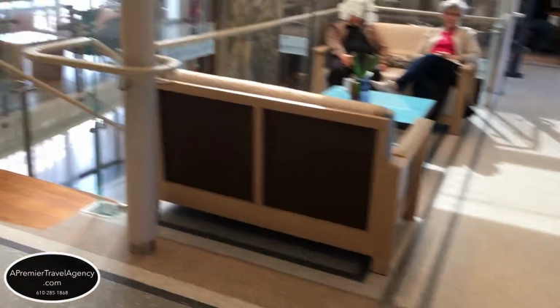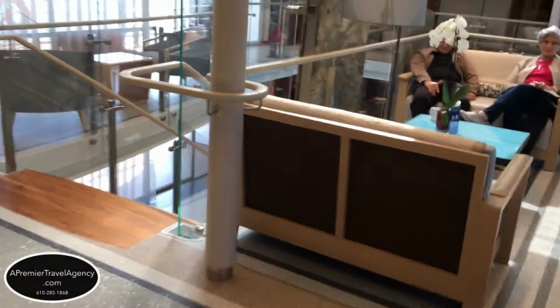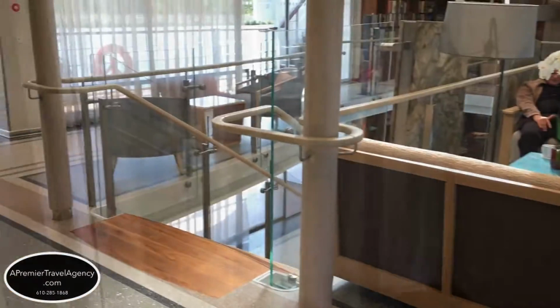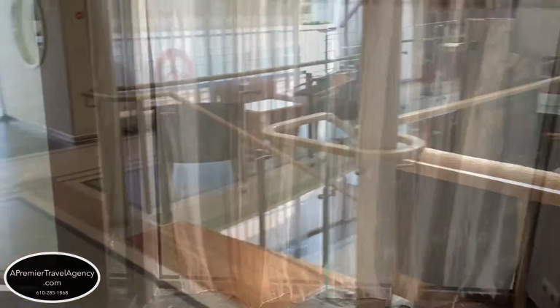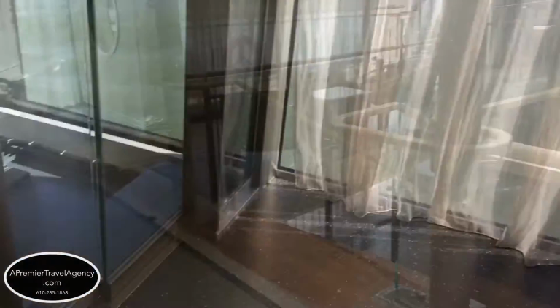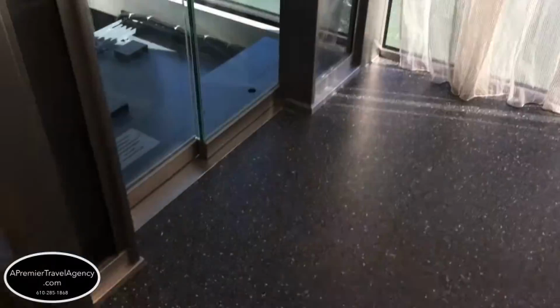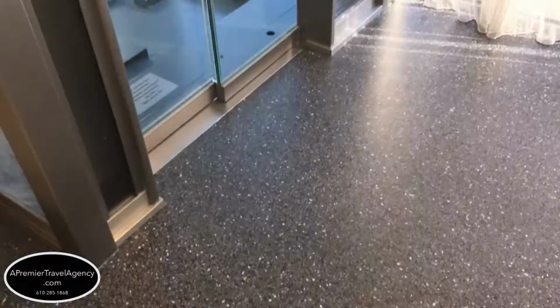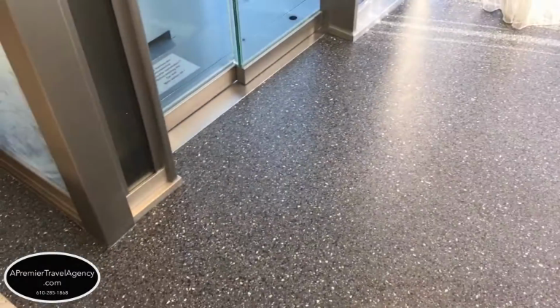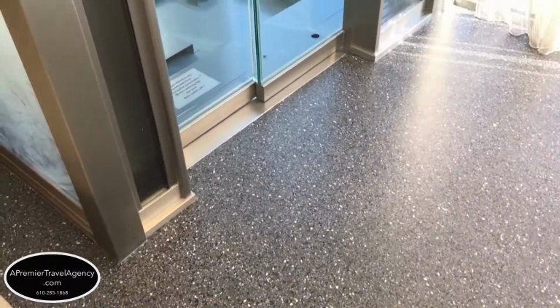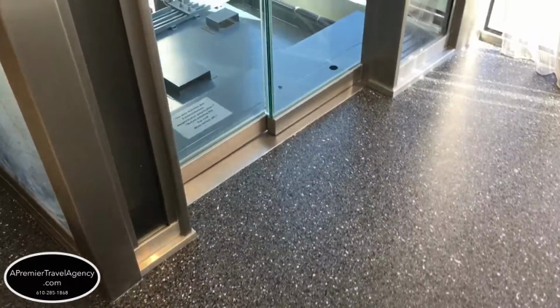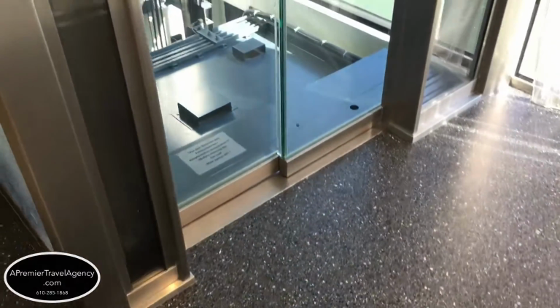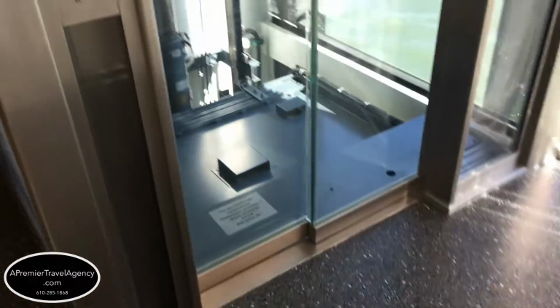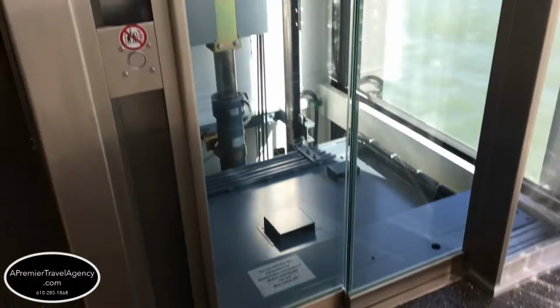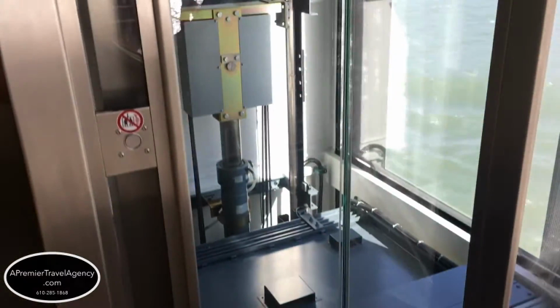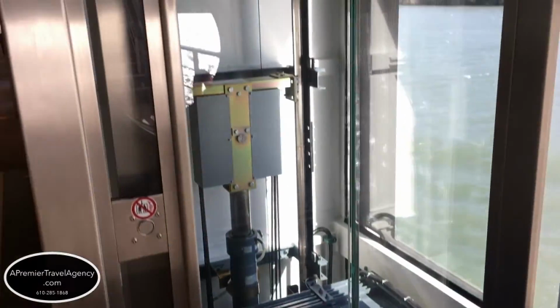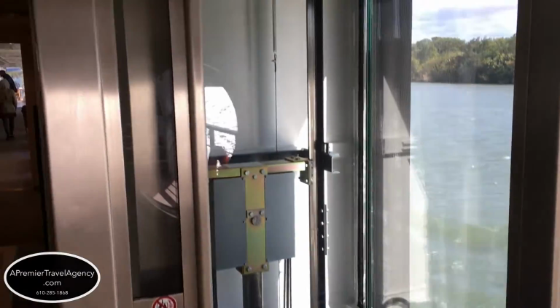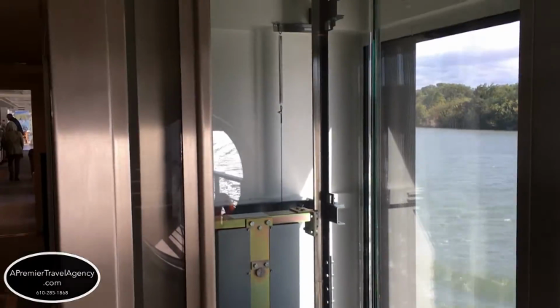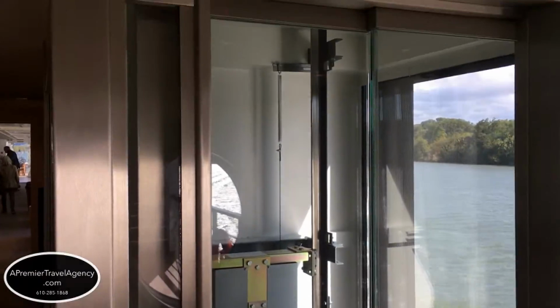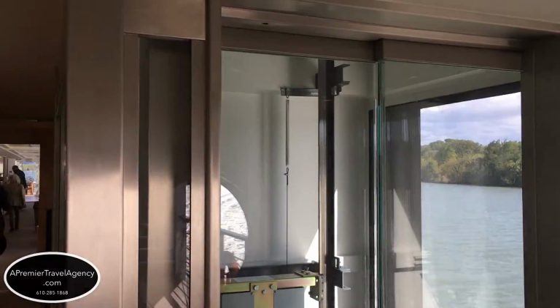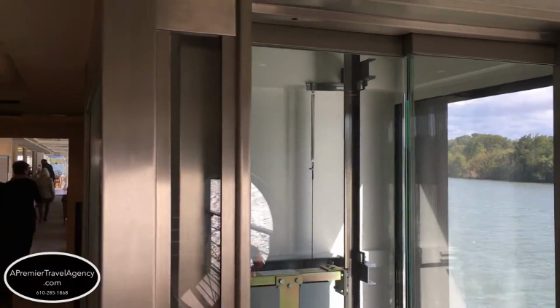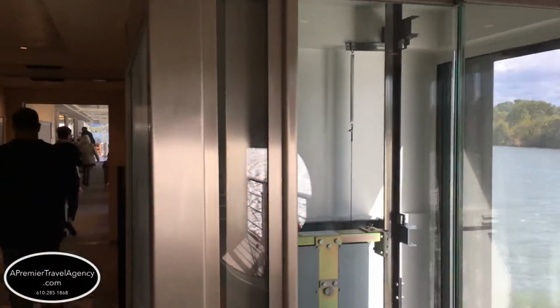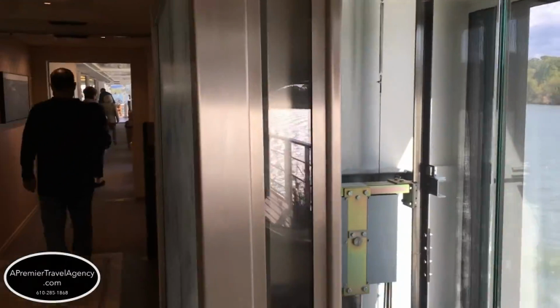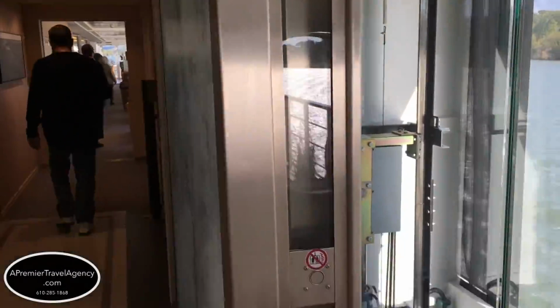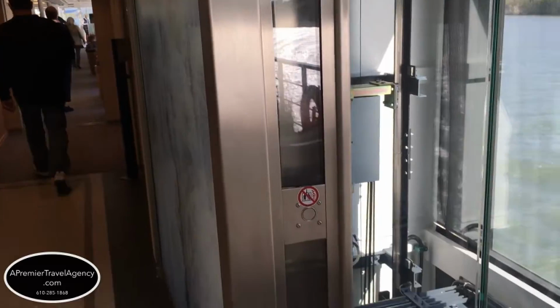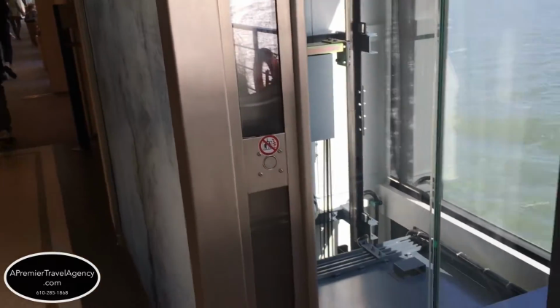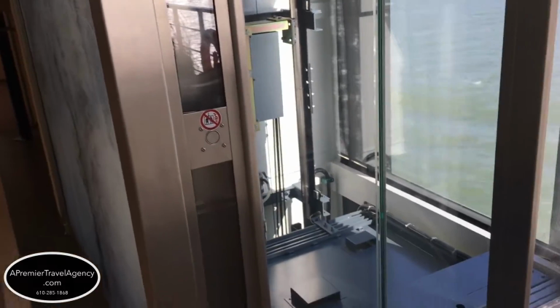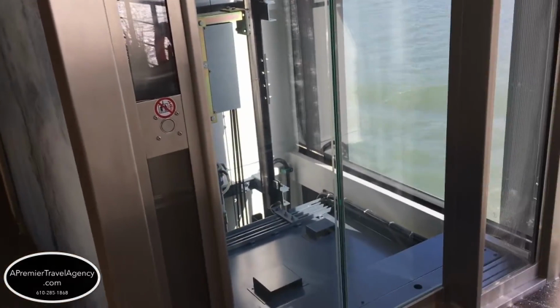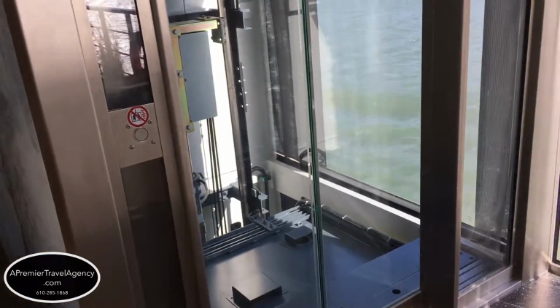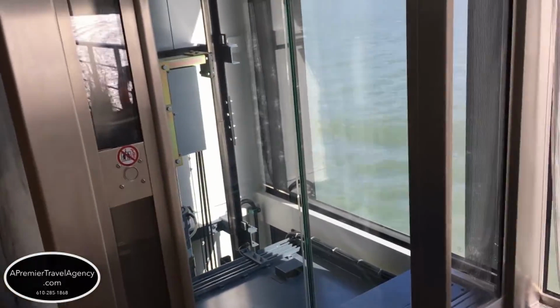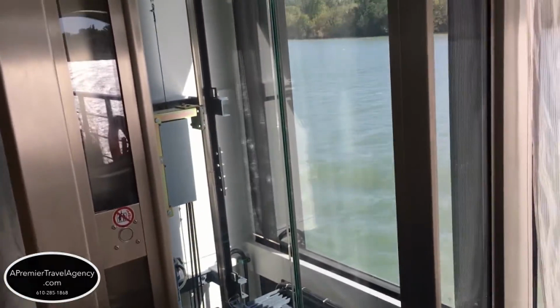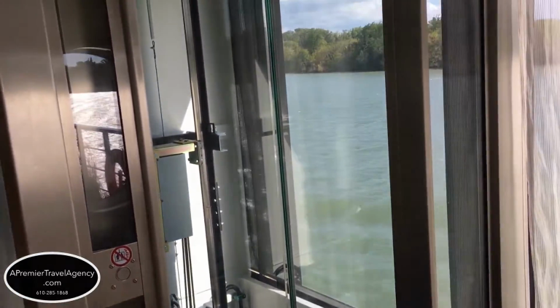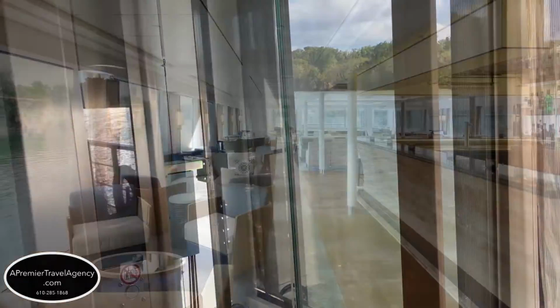The elevator operates from the middle deck to the upper deck. Both of these decks have cabins on them, and the restaurant and lounge are located on these decks.